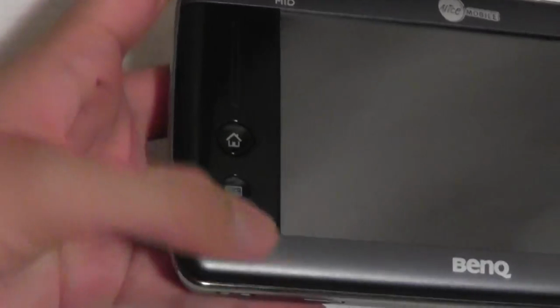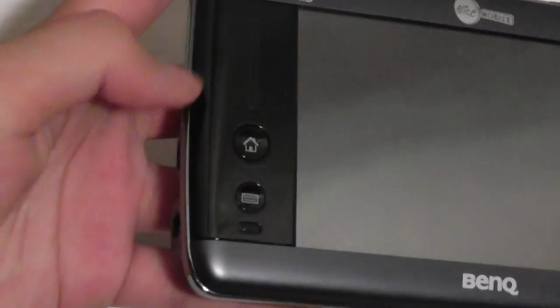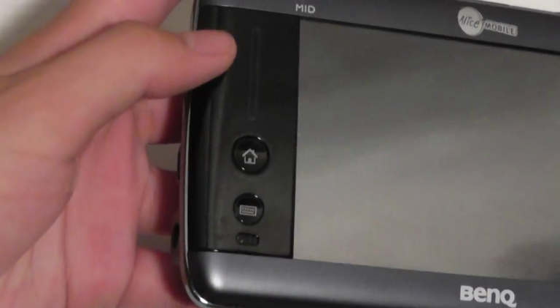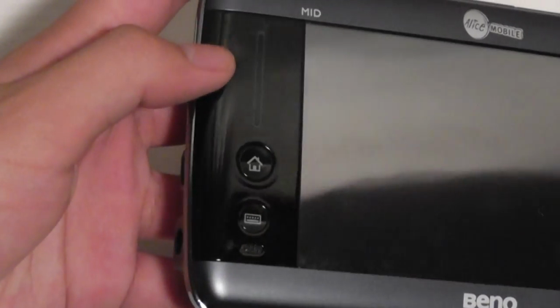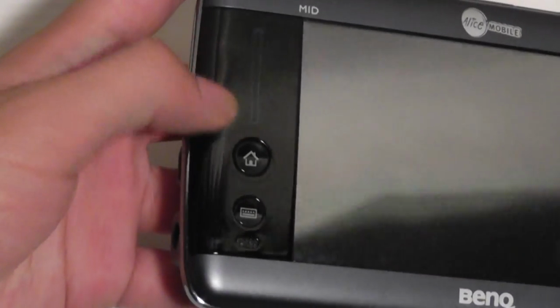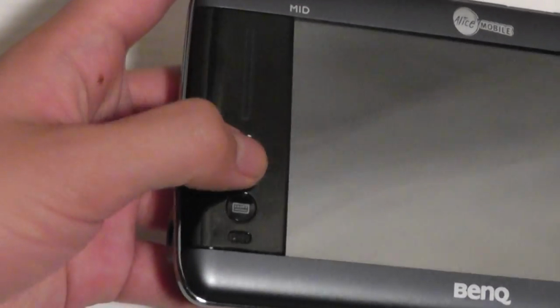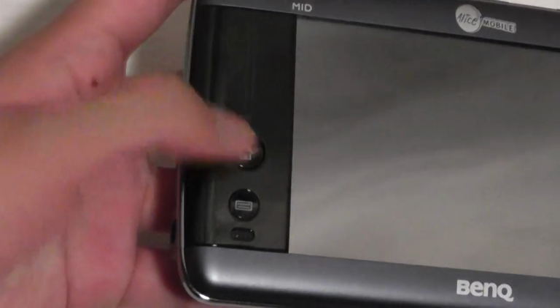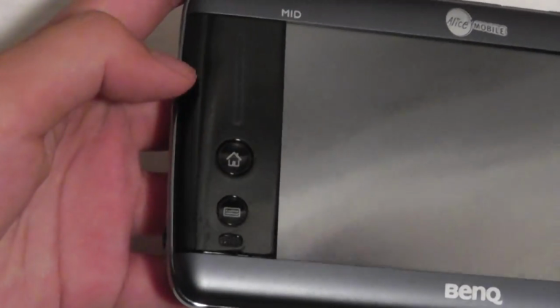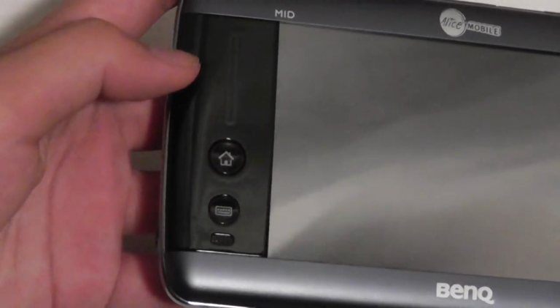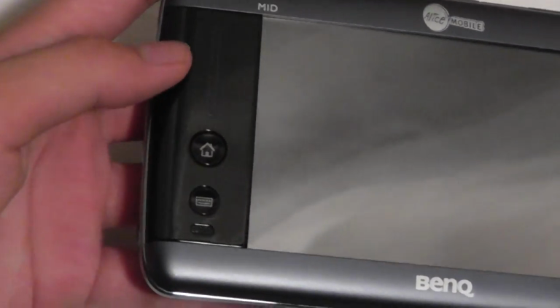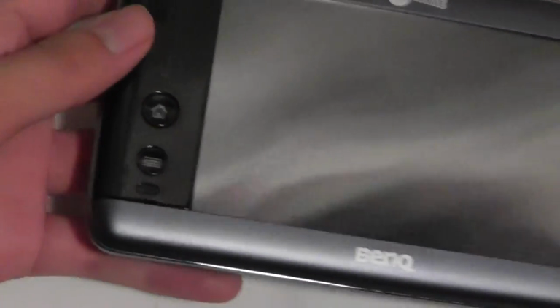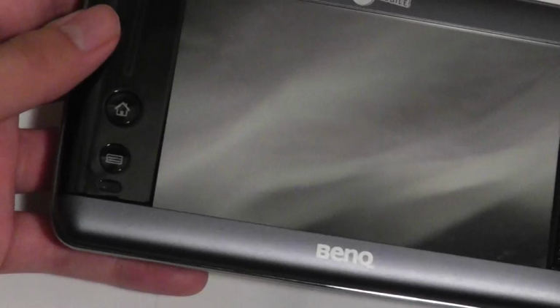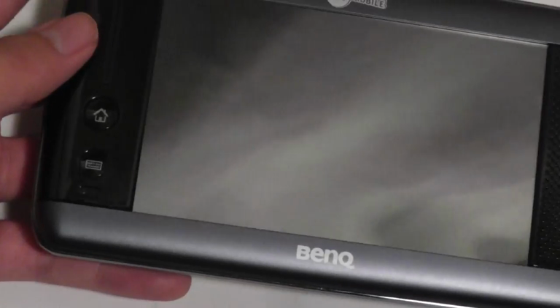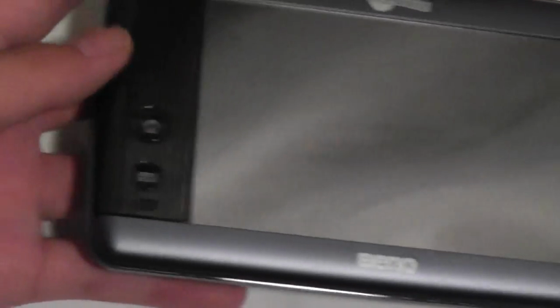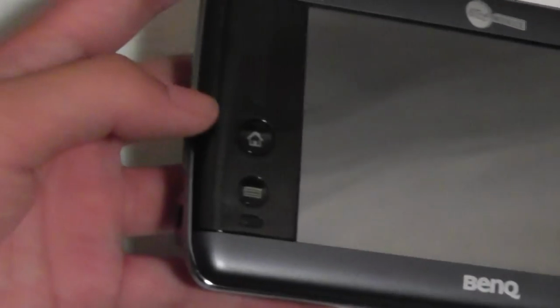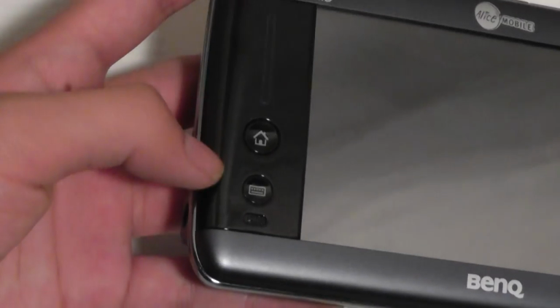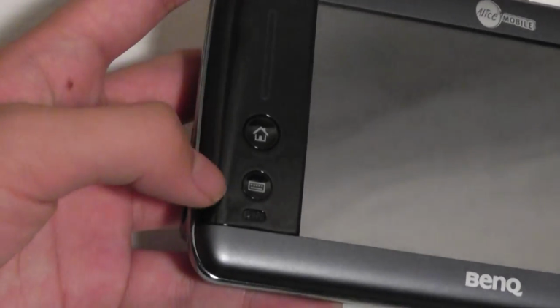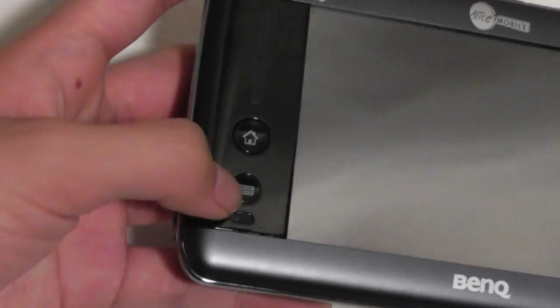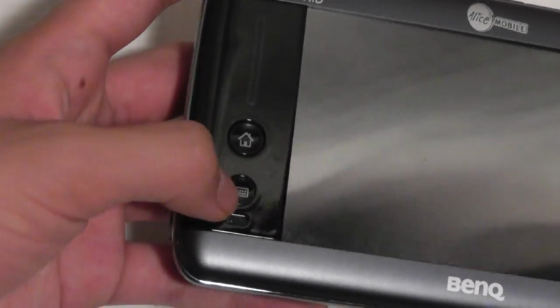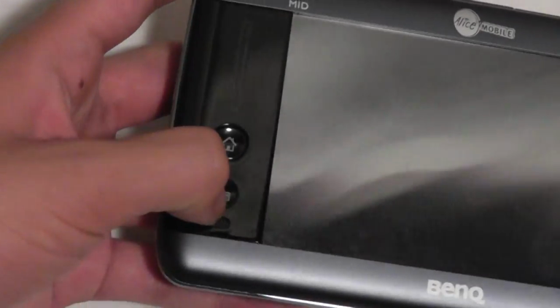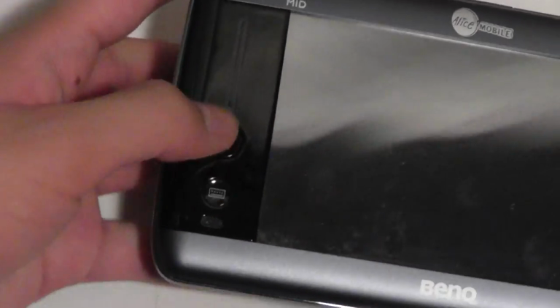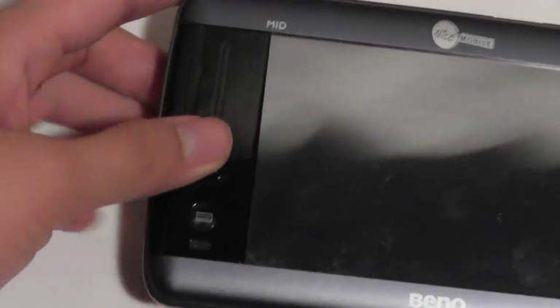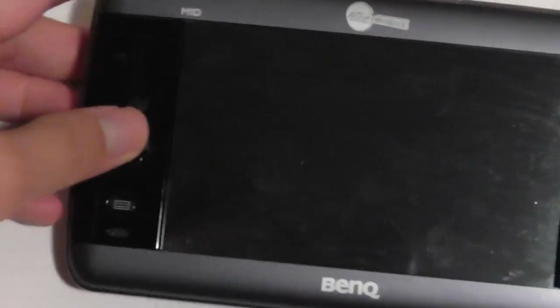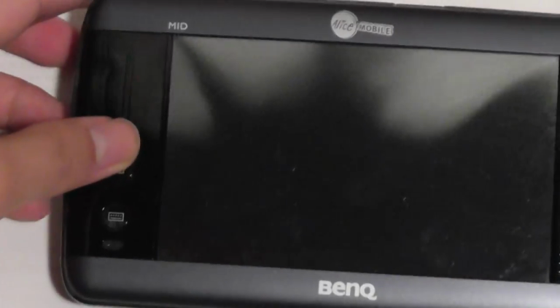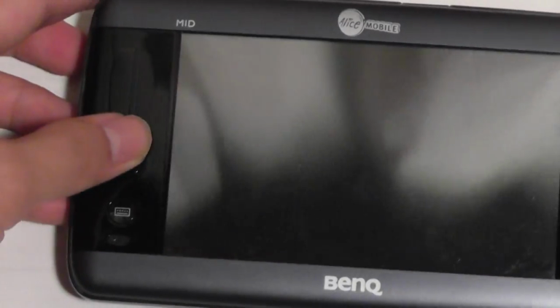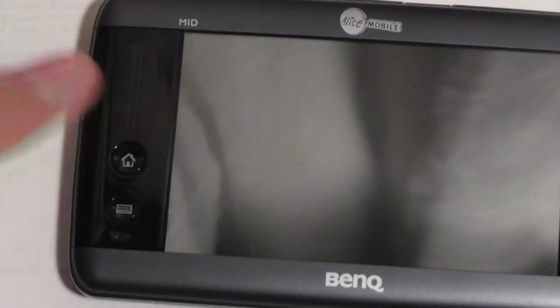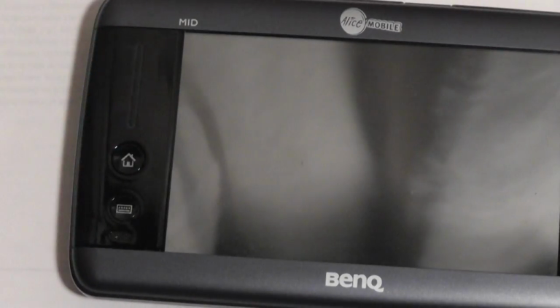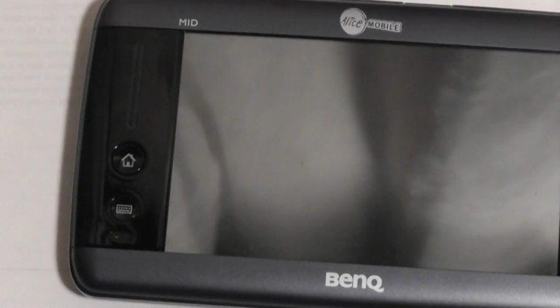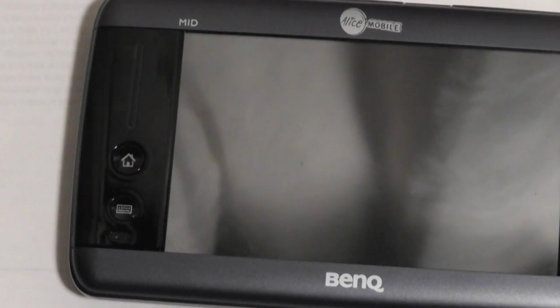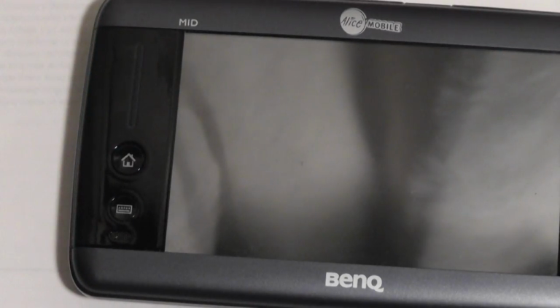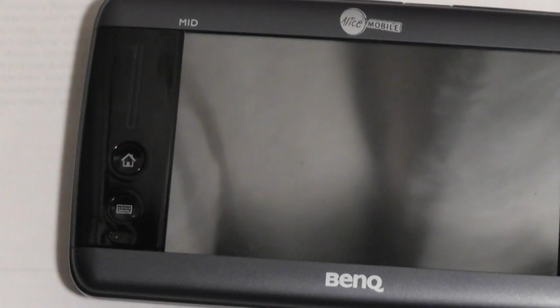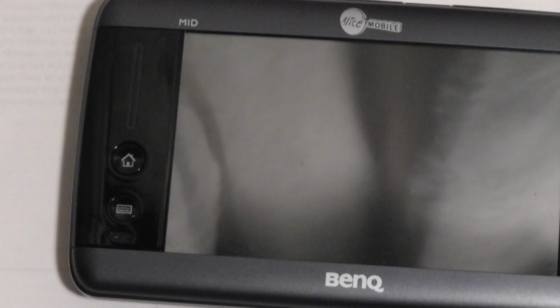Below the zoom bar, you have access to a home key which takes you to the traditional home screen, and there's also a keyboard key which brings up the standard Windows XP on-screen keyboard.